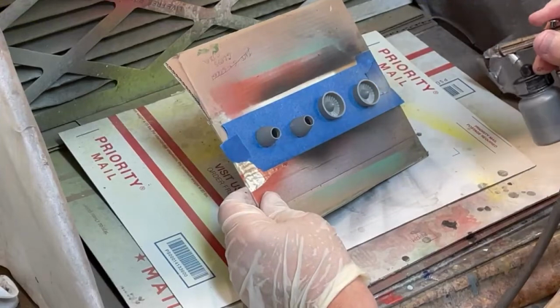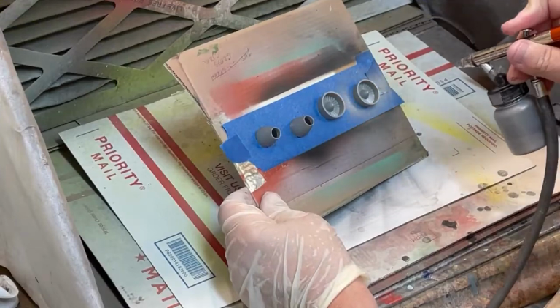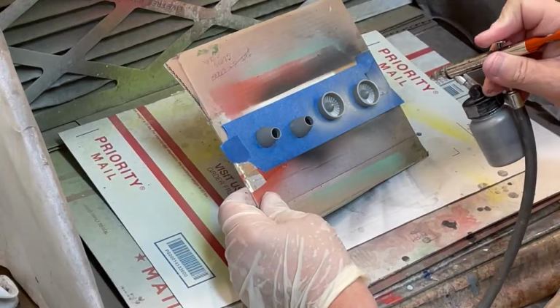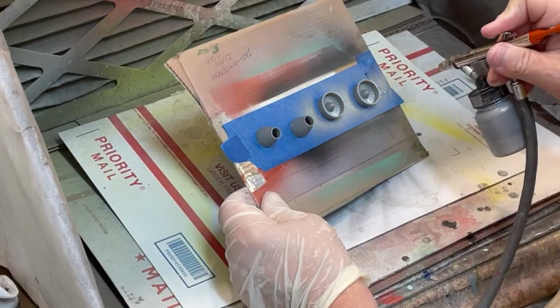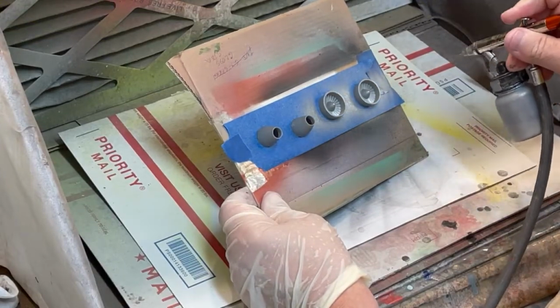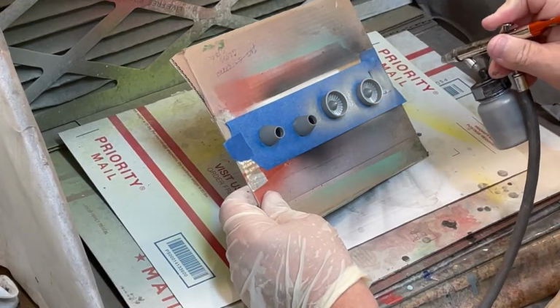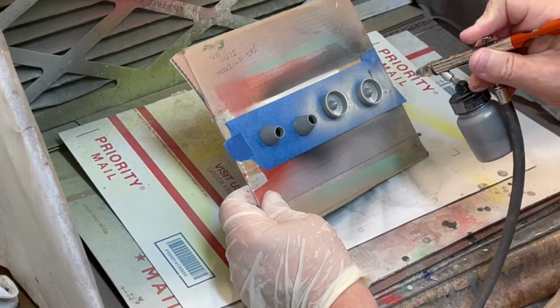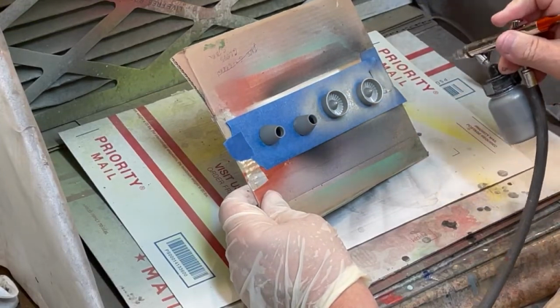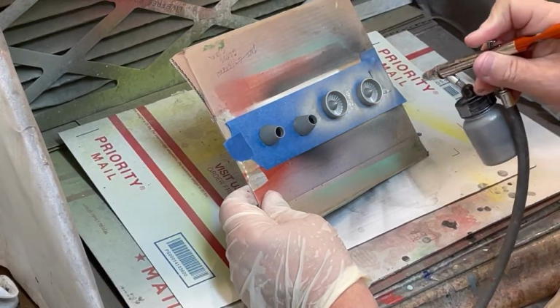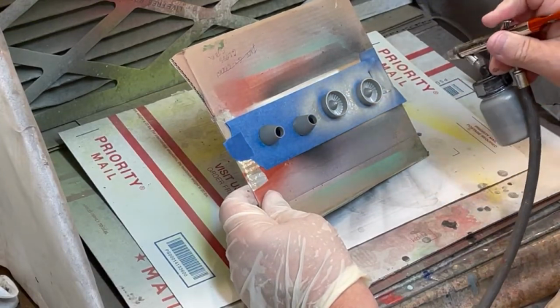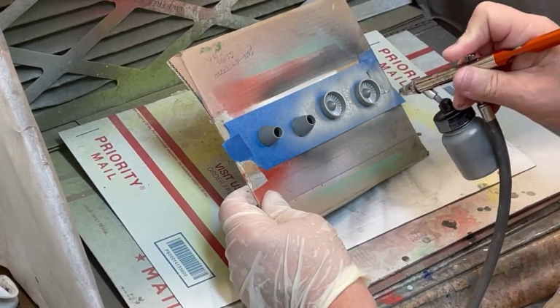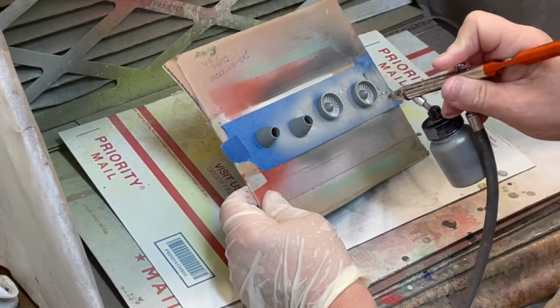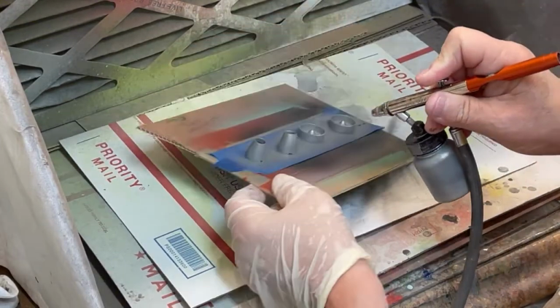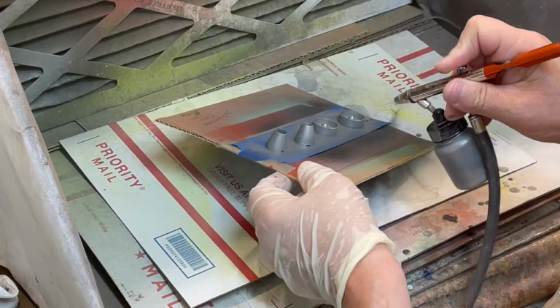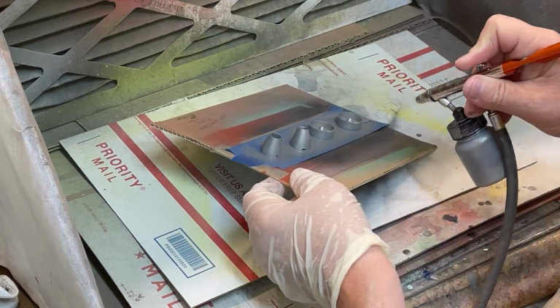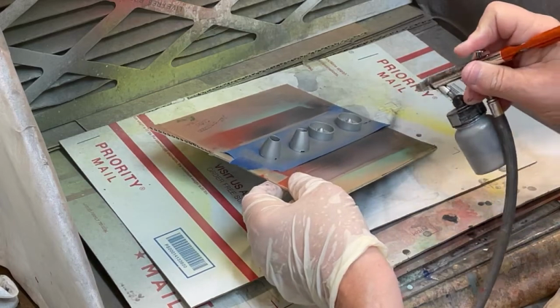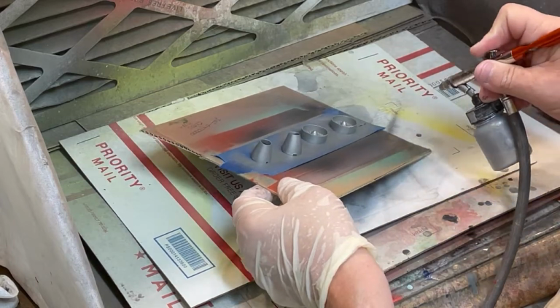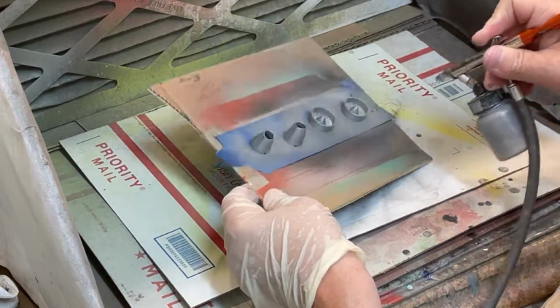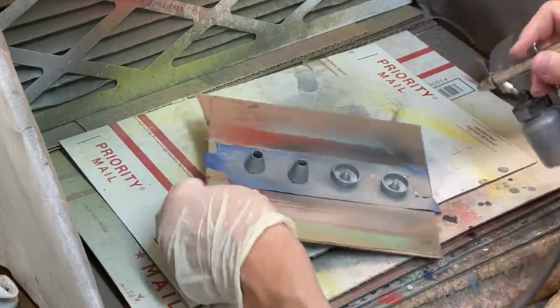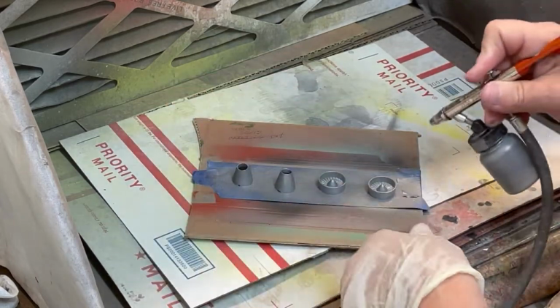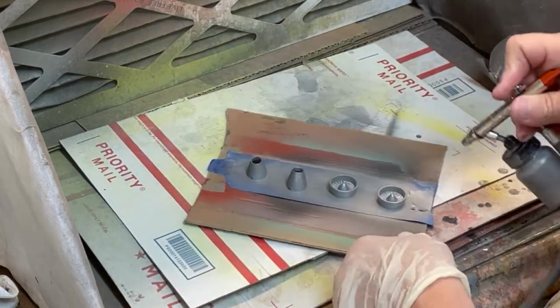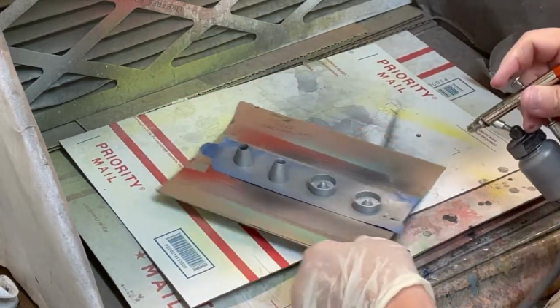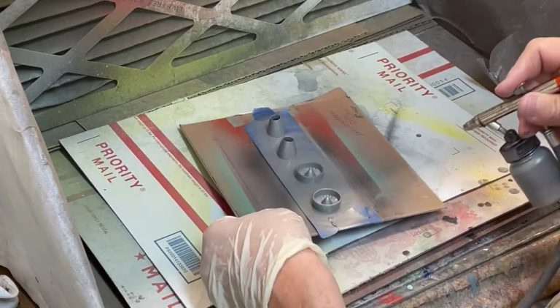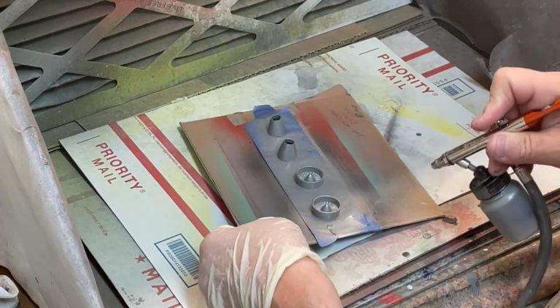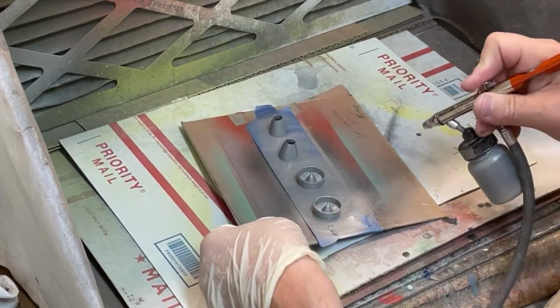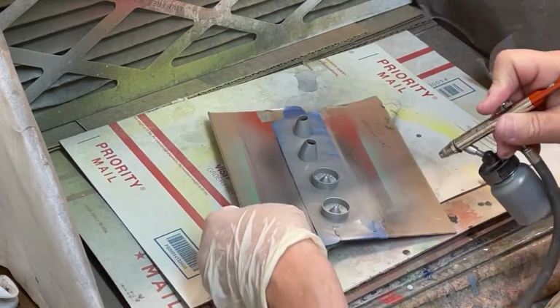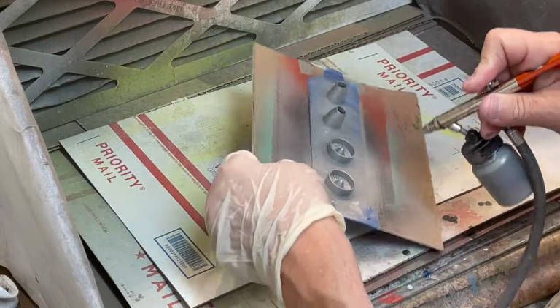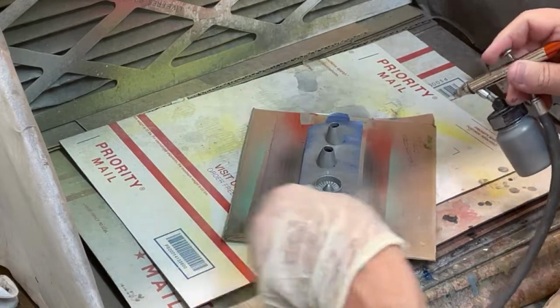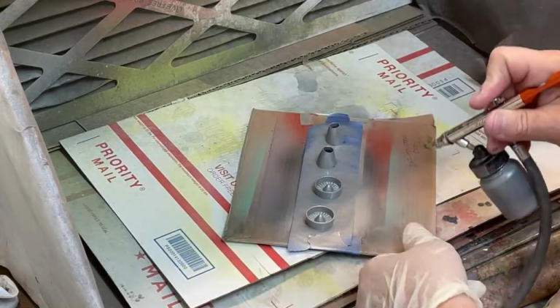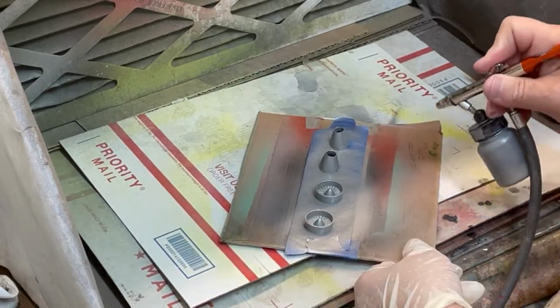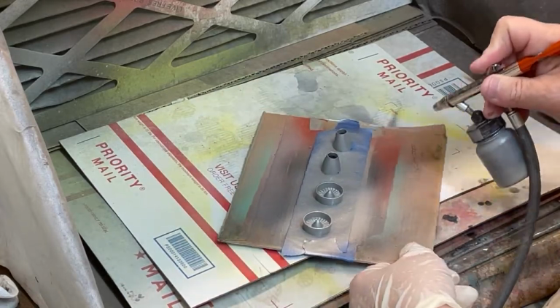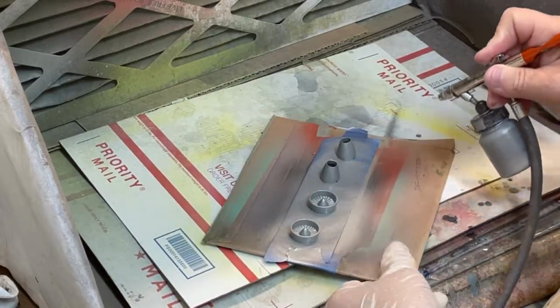There are many parts and assemblies for the Revell 1/48th scale Warthog to be painted. It makes sense to spray as many parts first, then hand paint next.